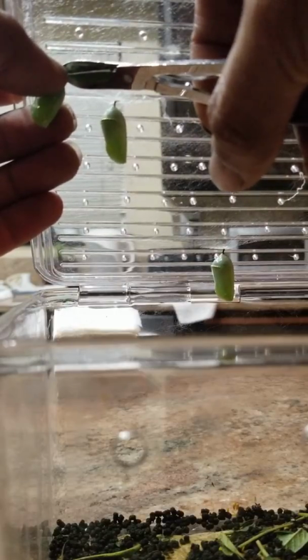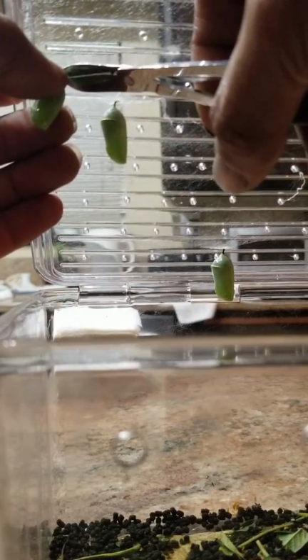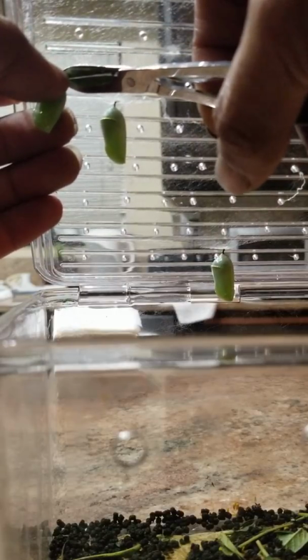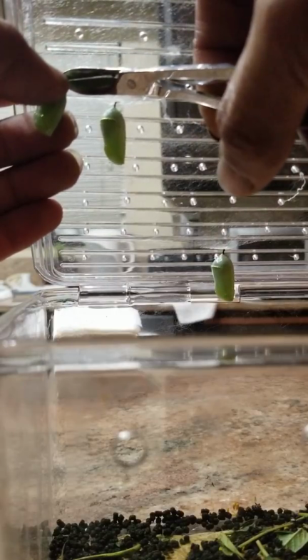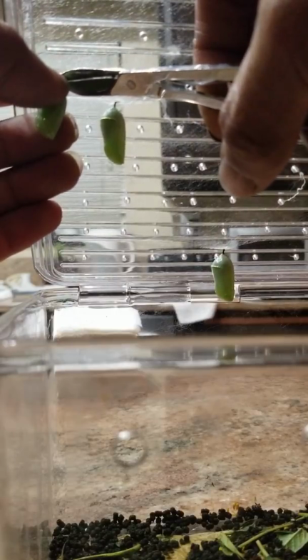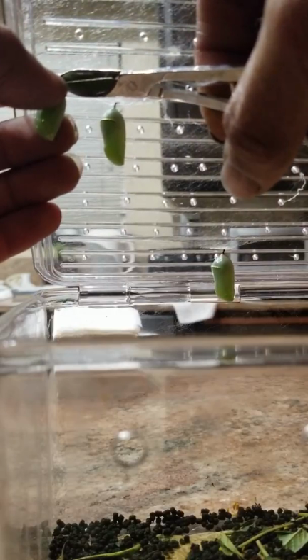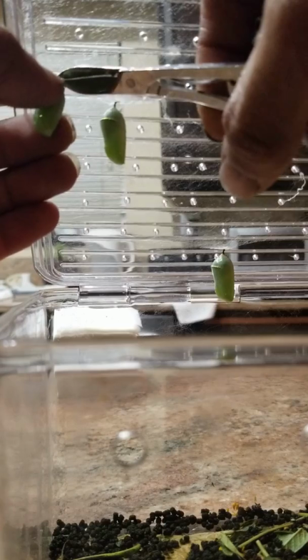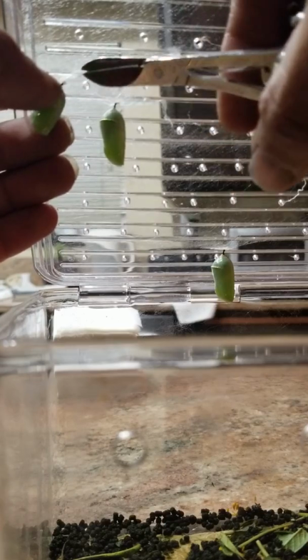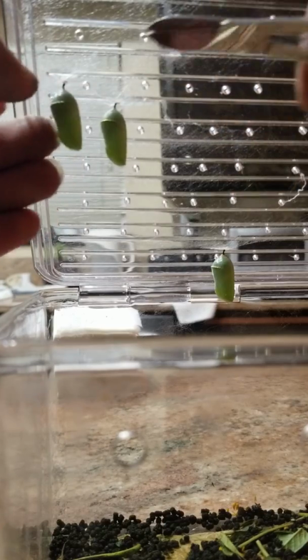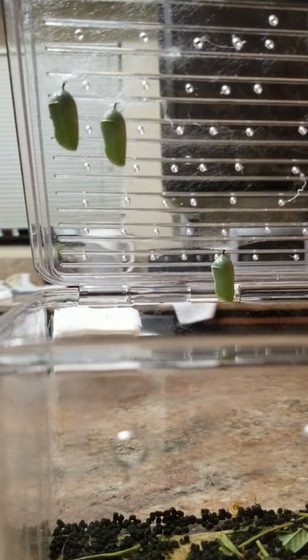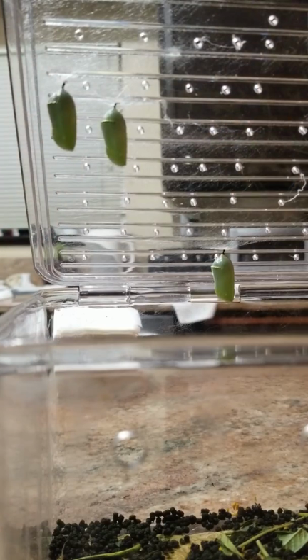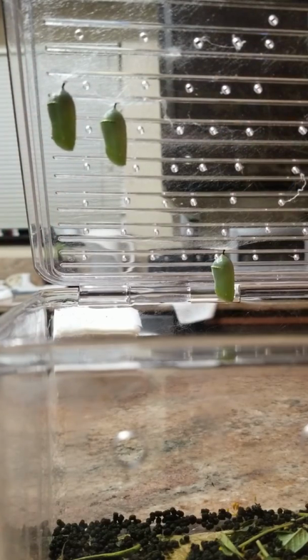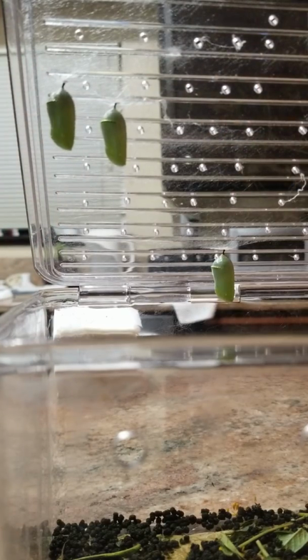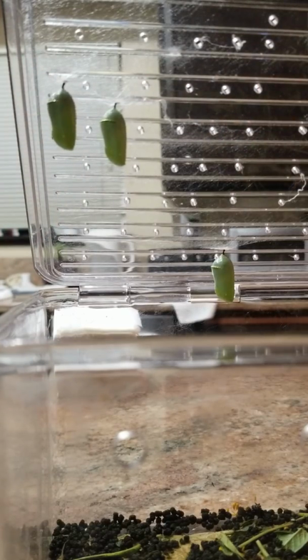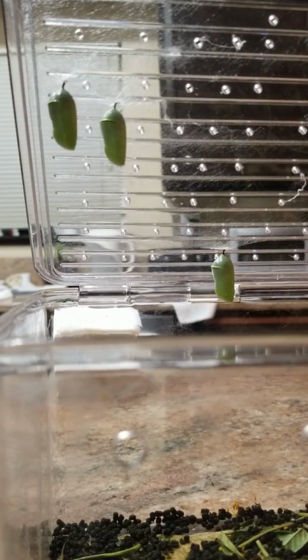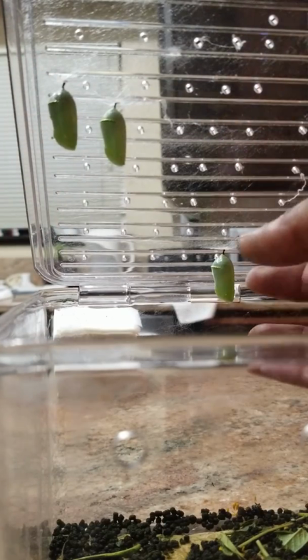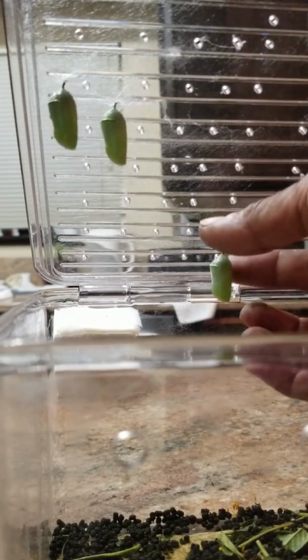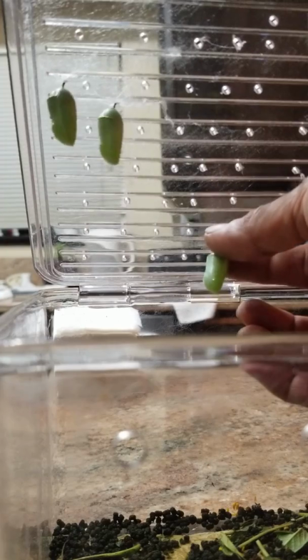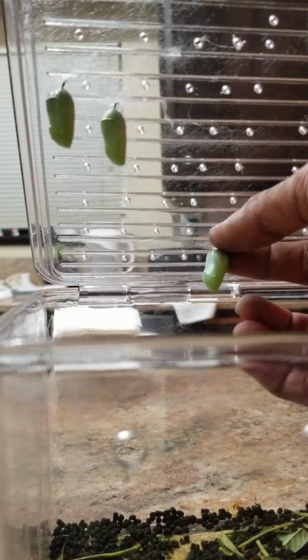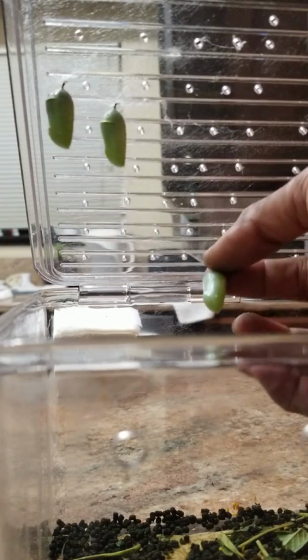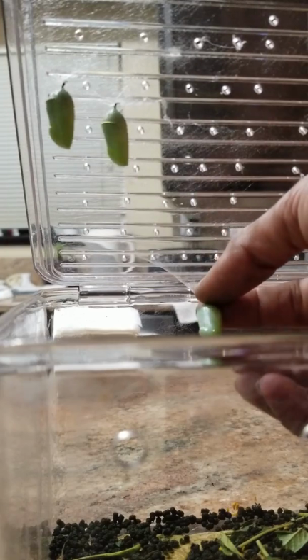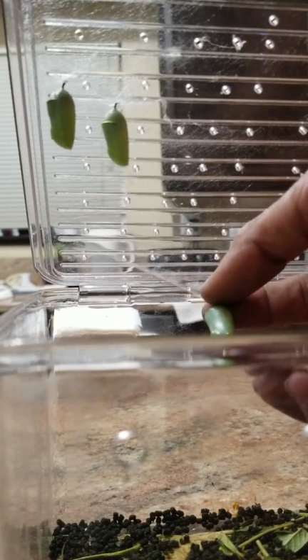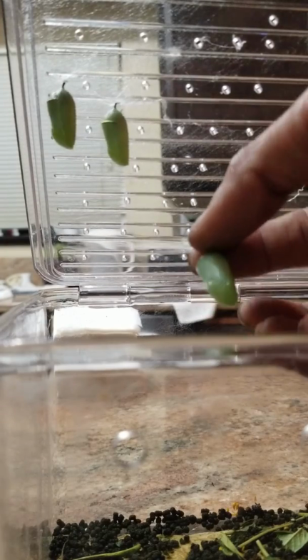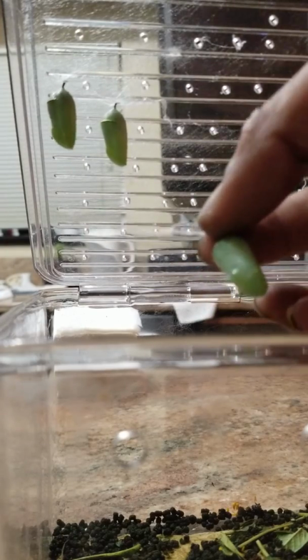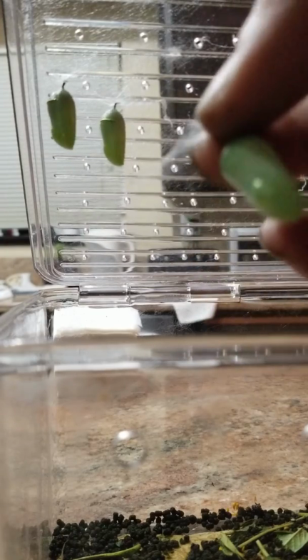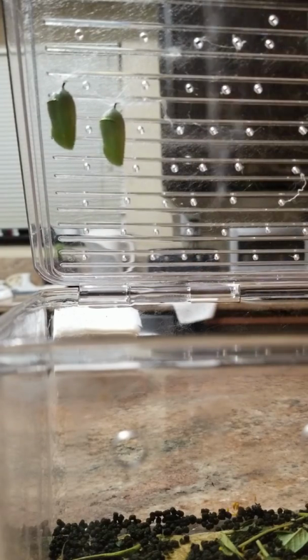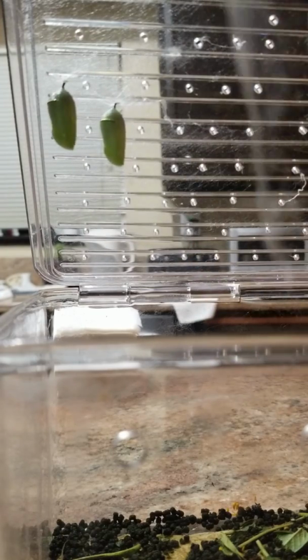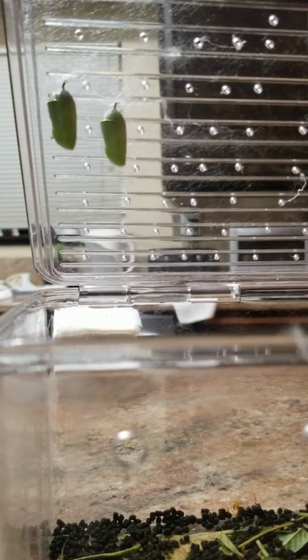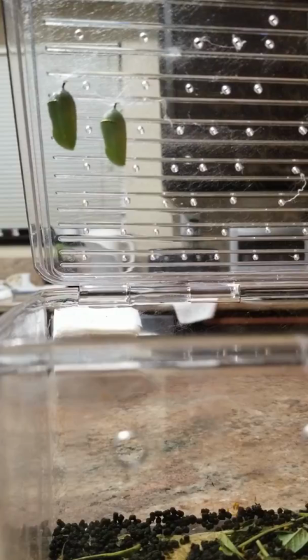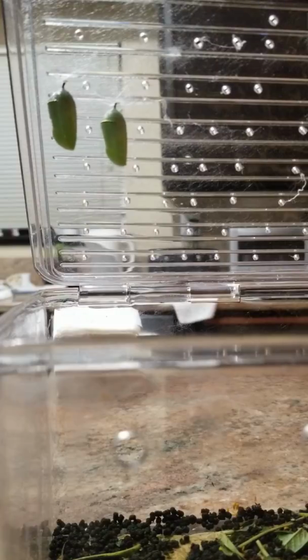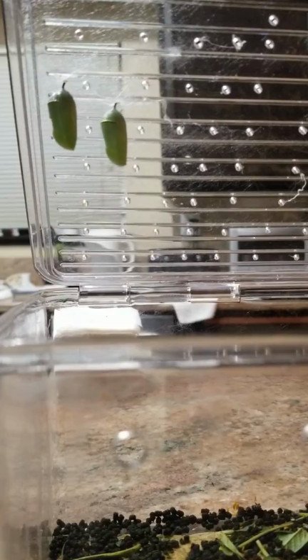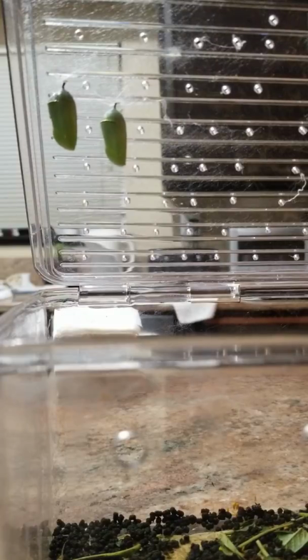So now I'm pulling it. See how I'm pulling it? You want to keep it now. I already pre-glued this. I'll show you the can later. So now I got that. See how it got the silk on it.